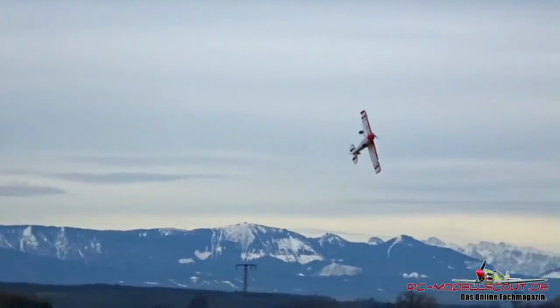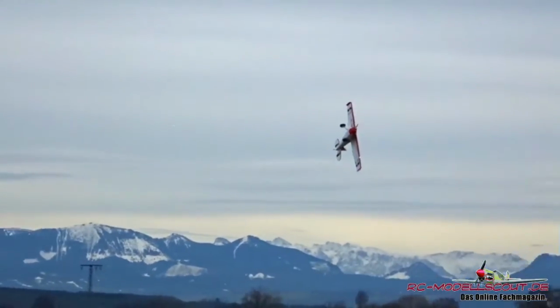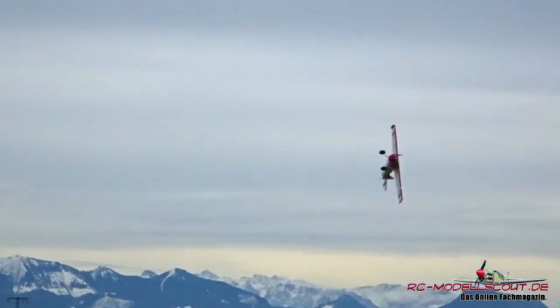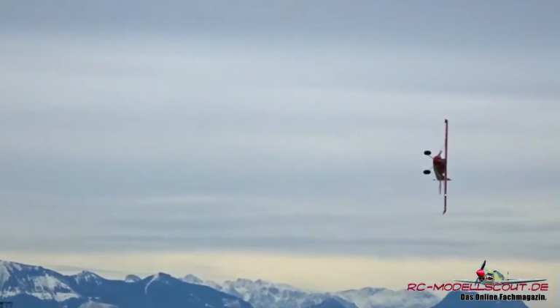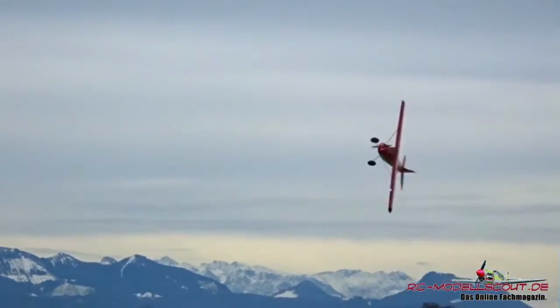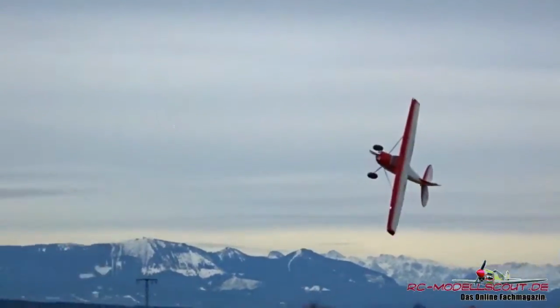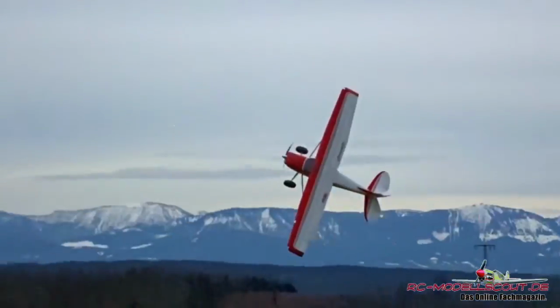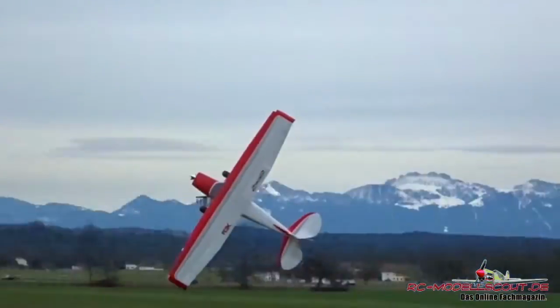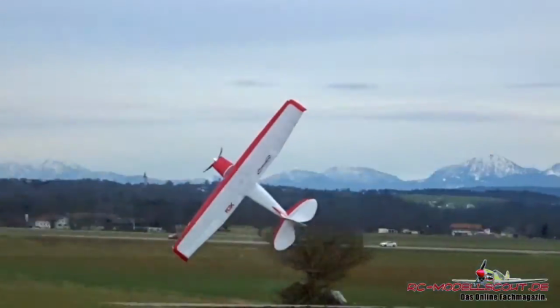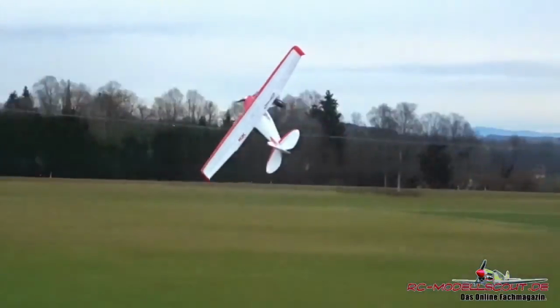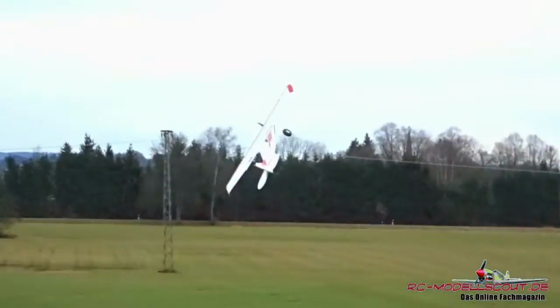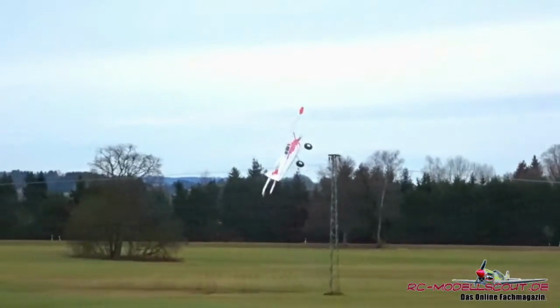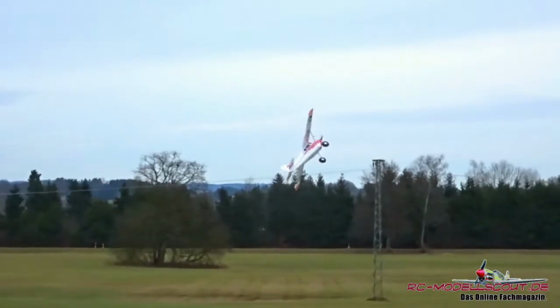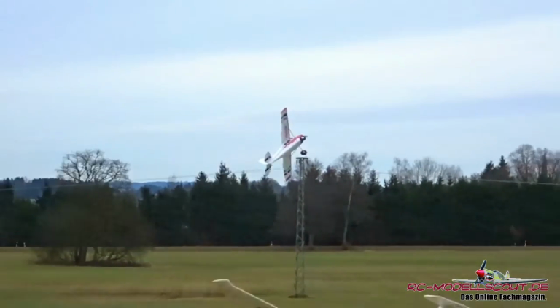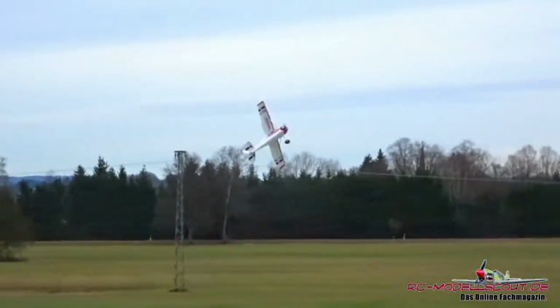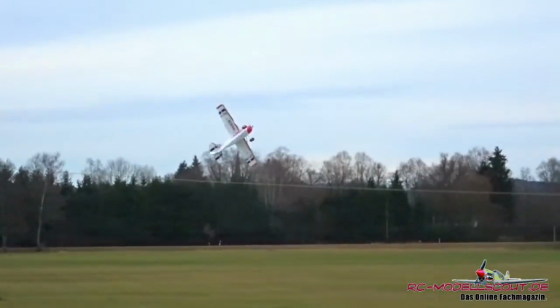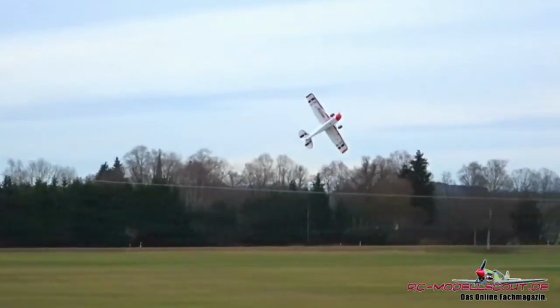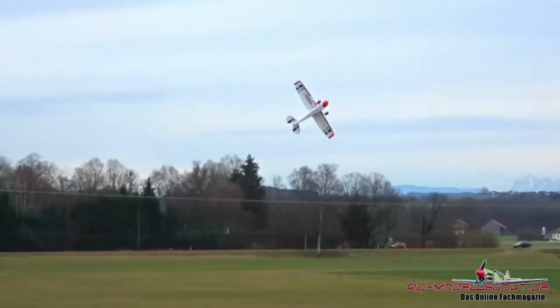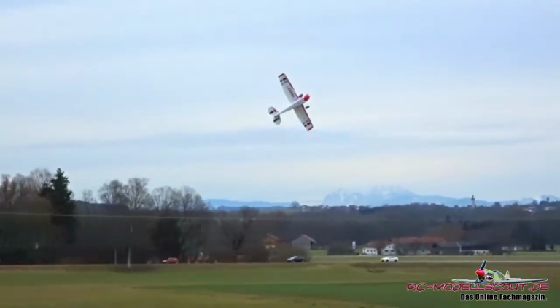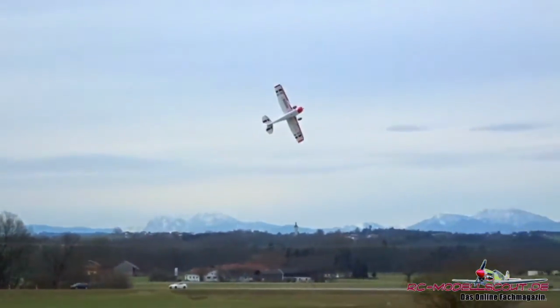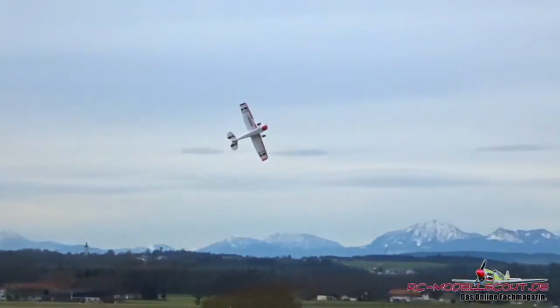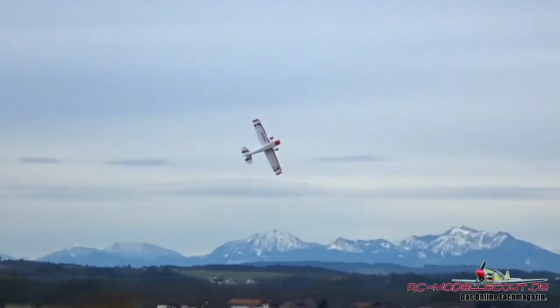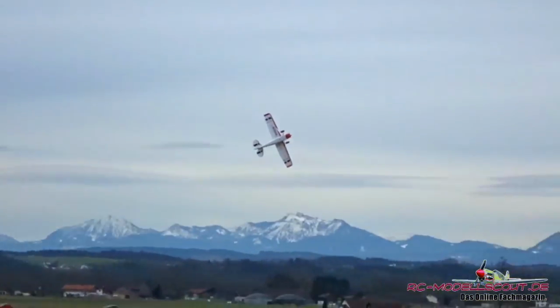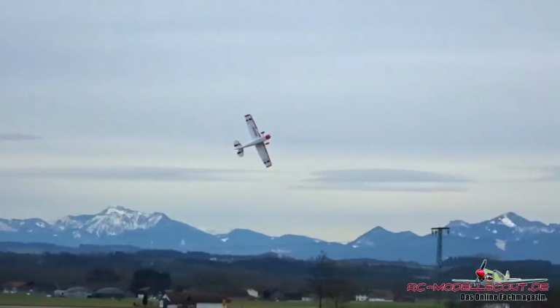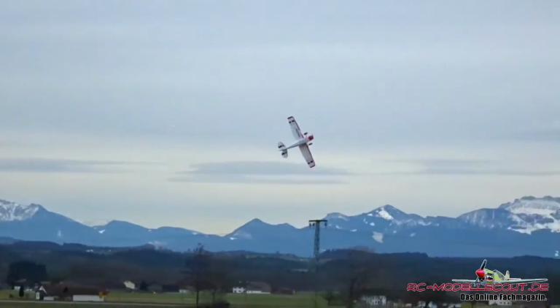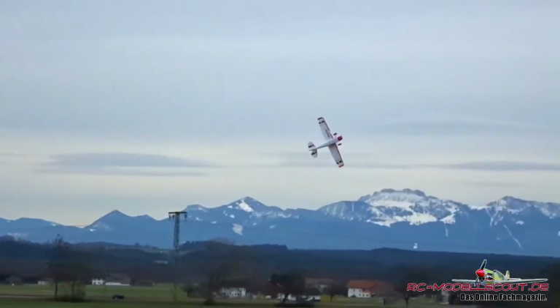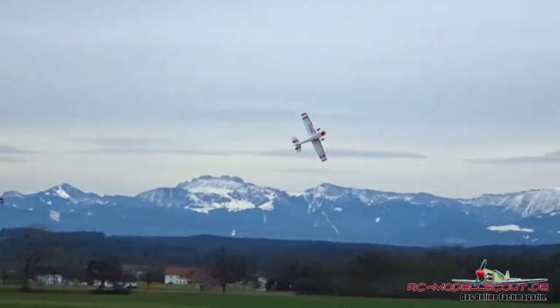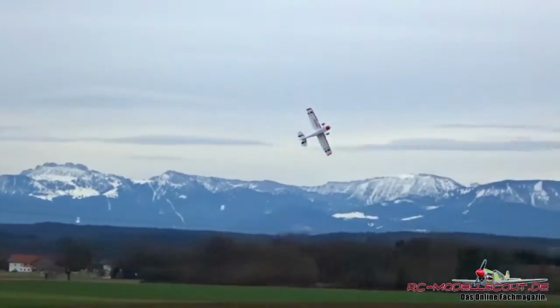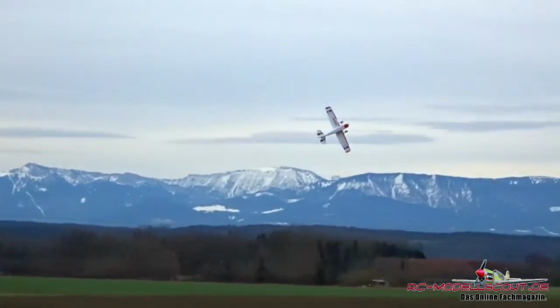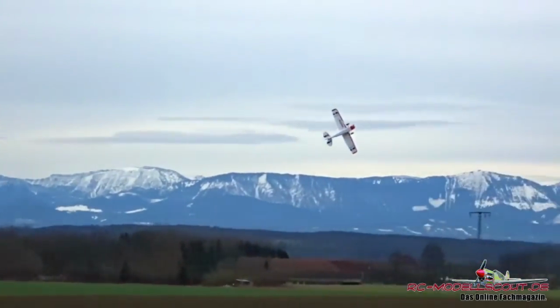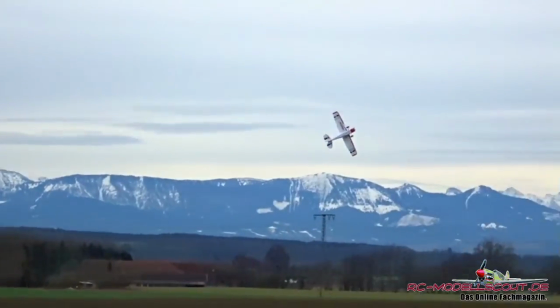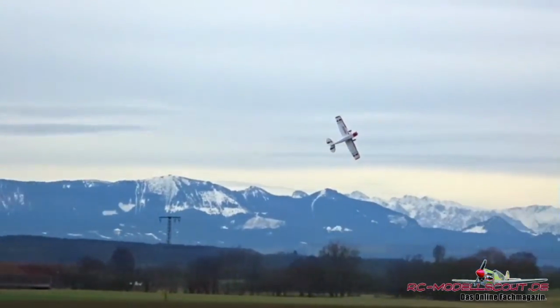Viele interessante Informationen zu diesem und zu anderen Modellen findest du kostenlos im ausführlichen Testbericht auf dem Online-Magazin rc-modellscout.de. Klick einfach auf den Info-Button in diesem Video.